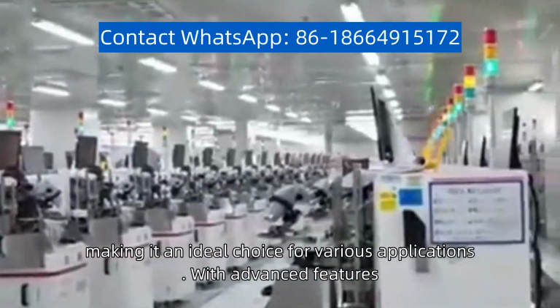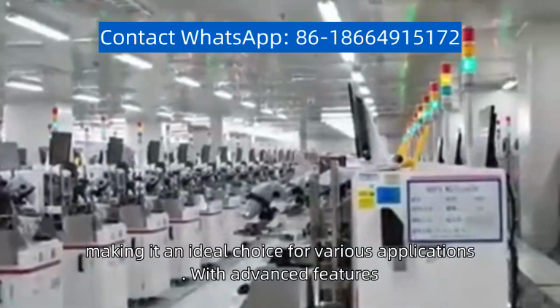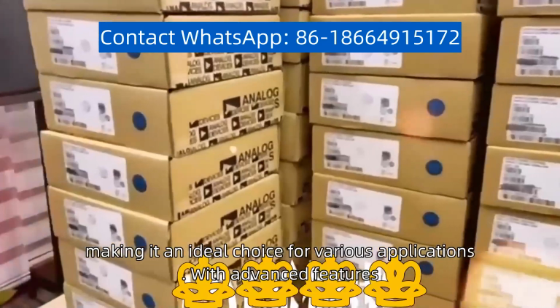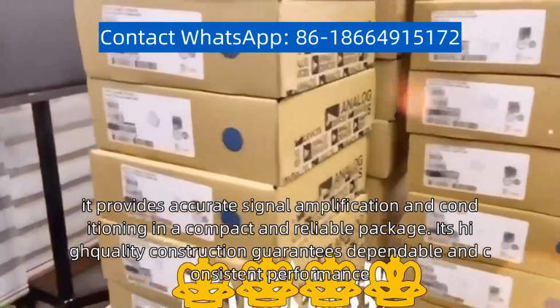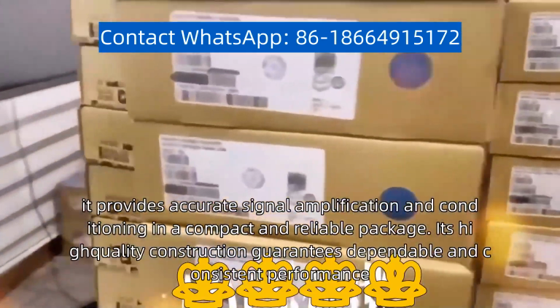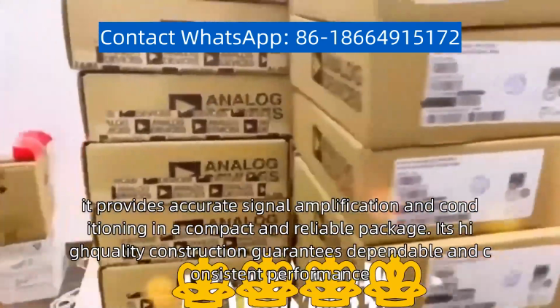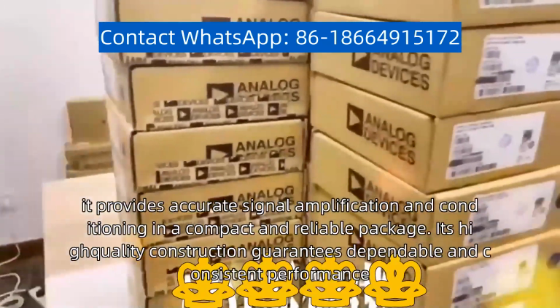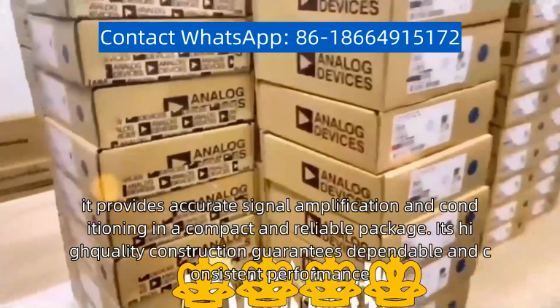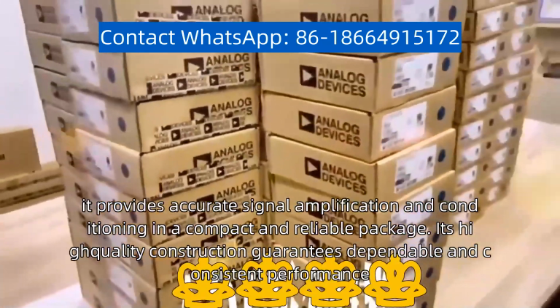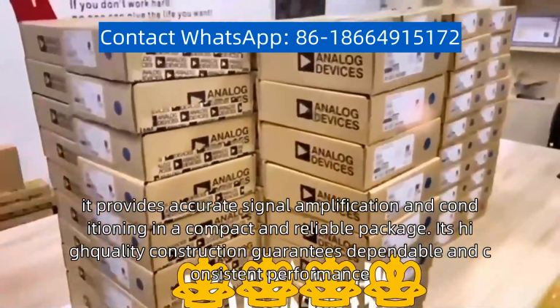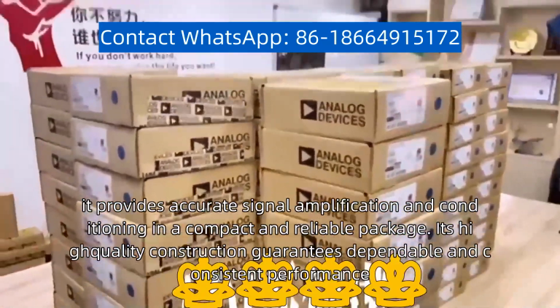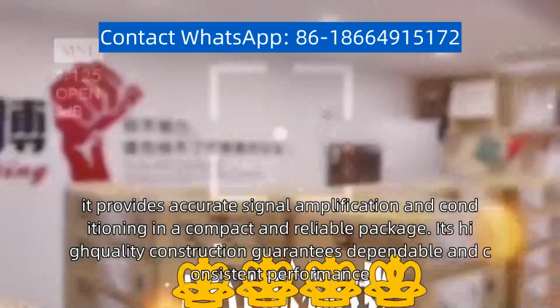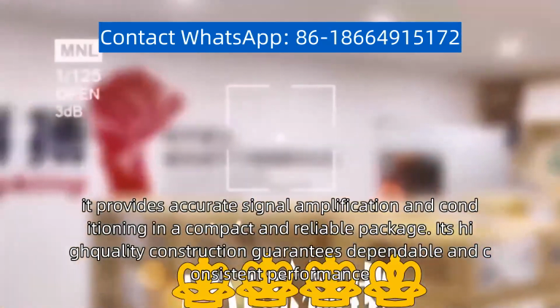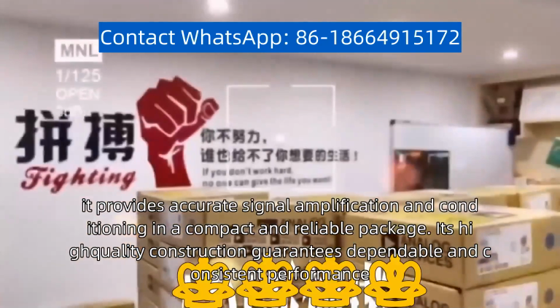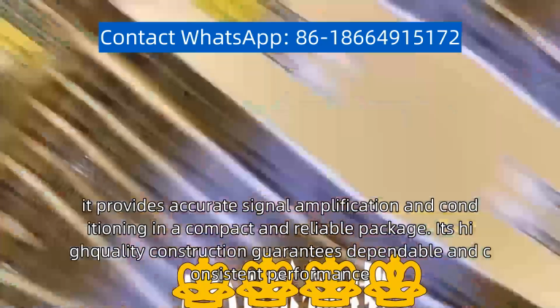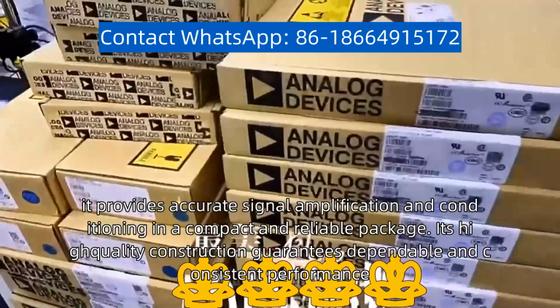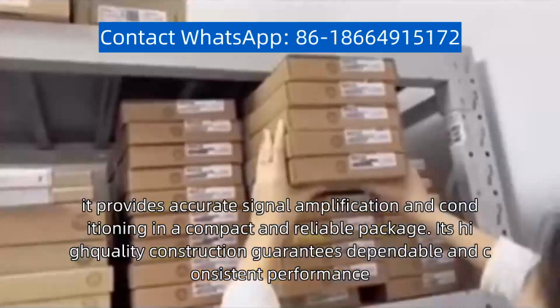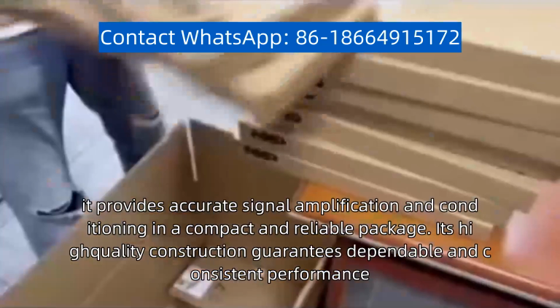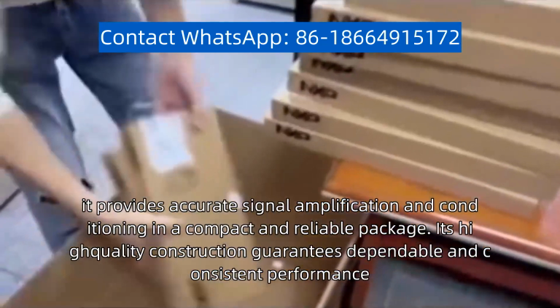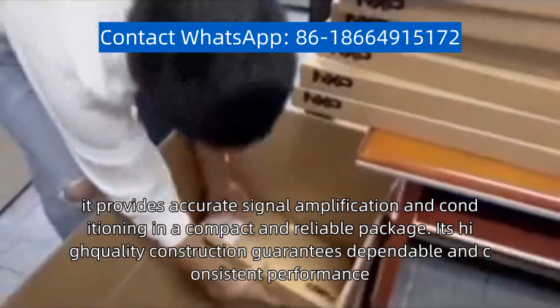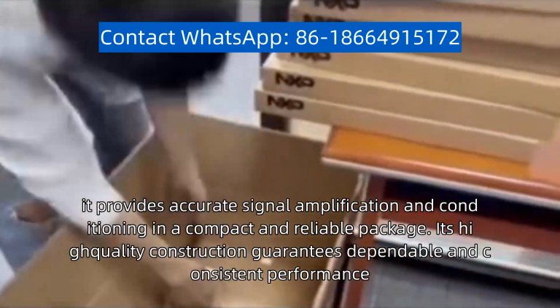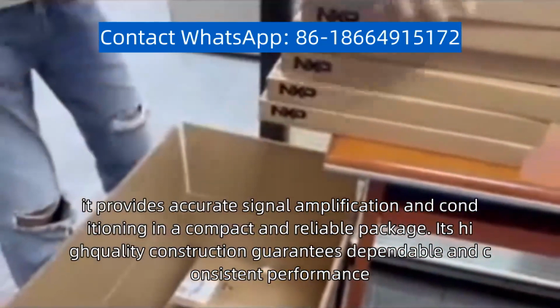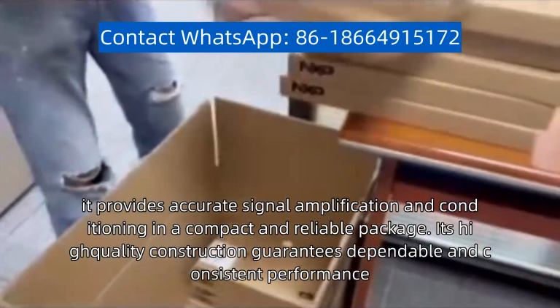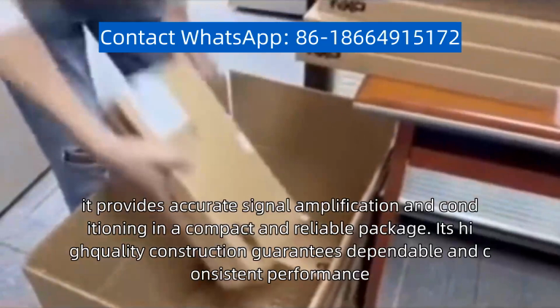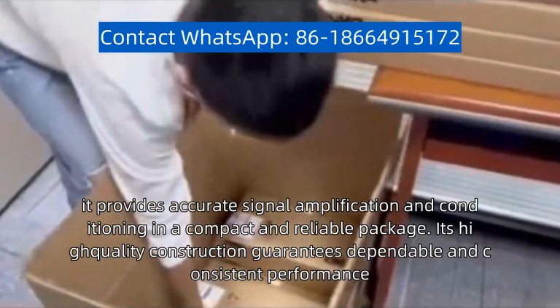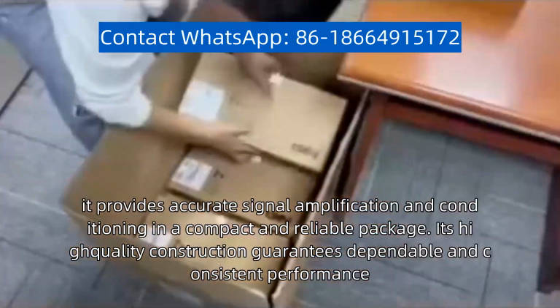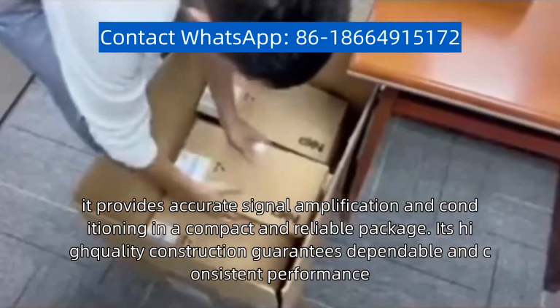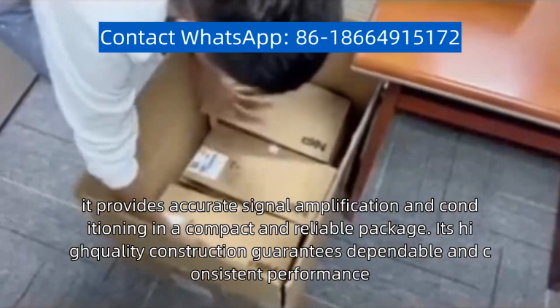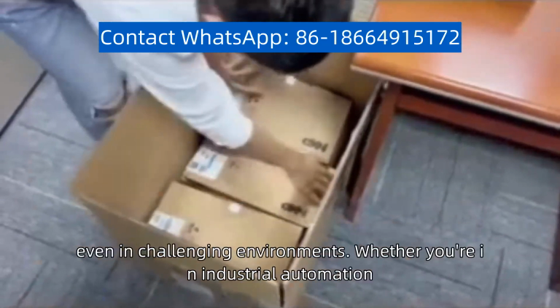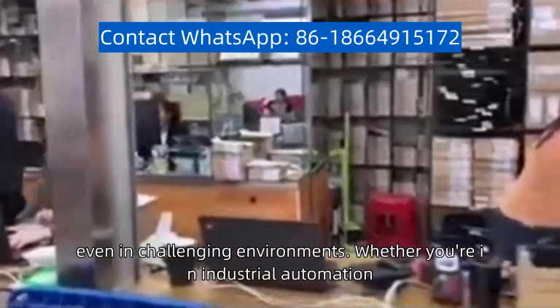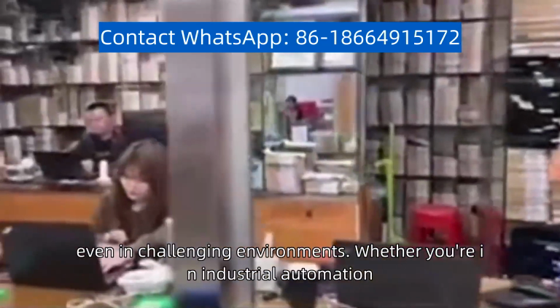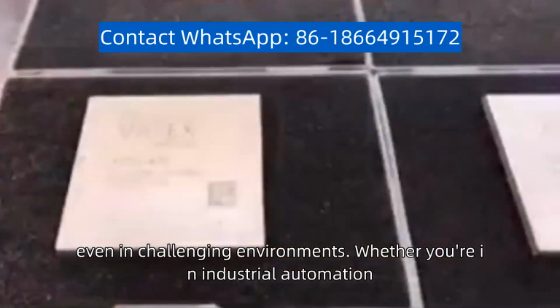With advanced features, it provides accurate signal amplification and conditioning in a compact and reliable package. Its high-quality construction guarantees dependable and consistent performance, even in challenging environments.